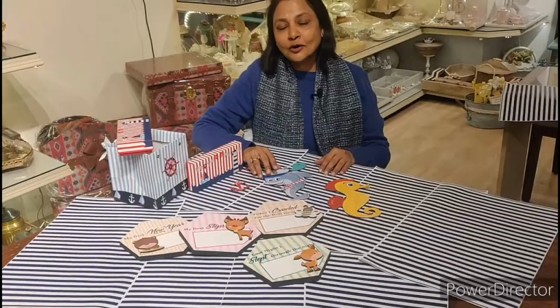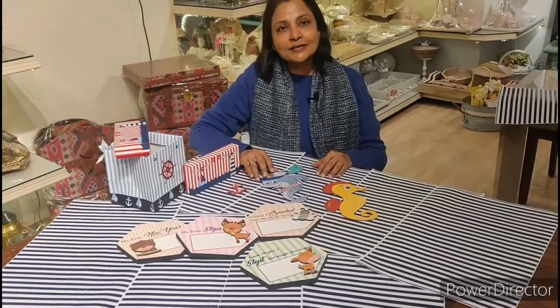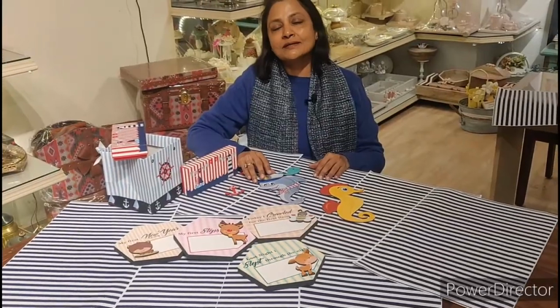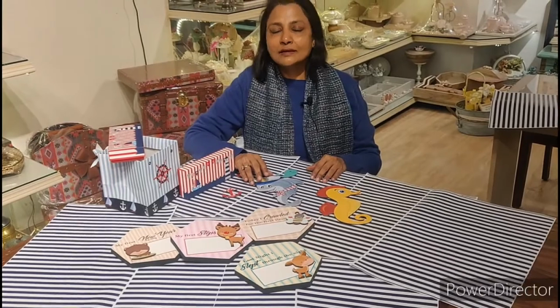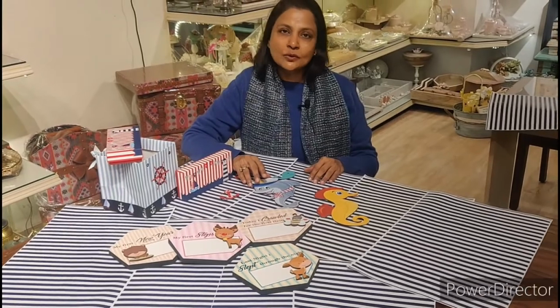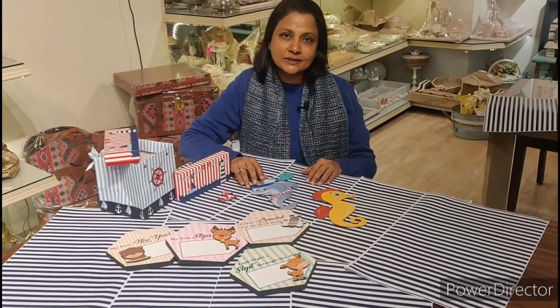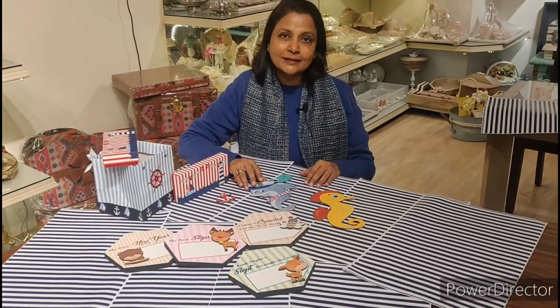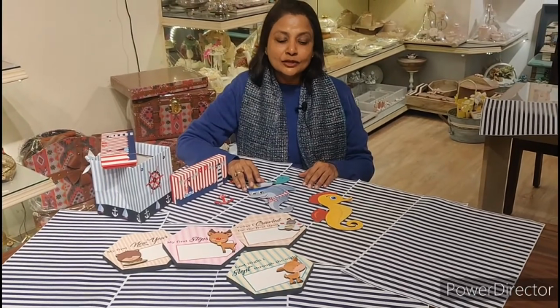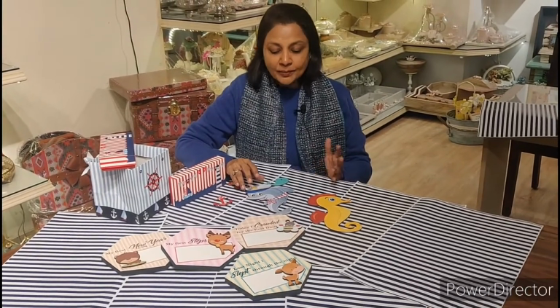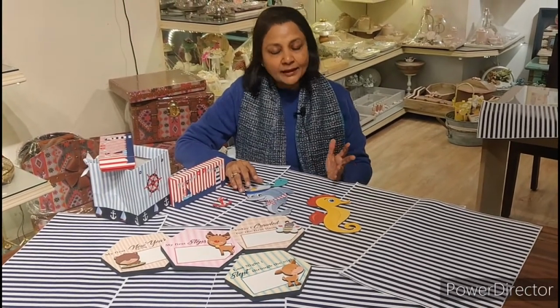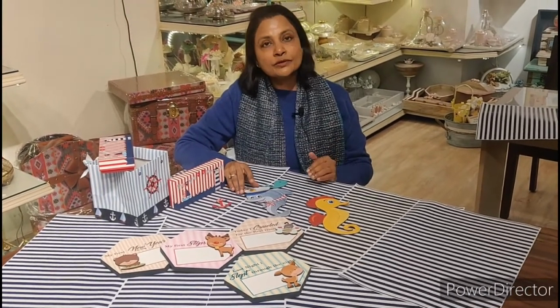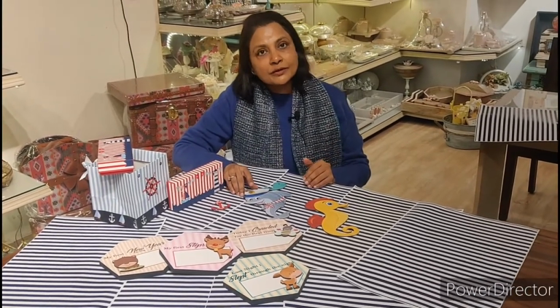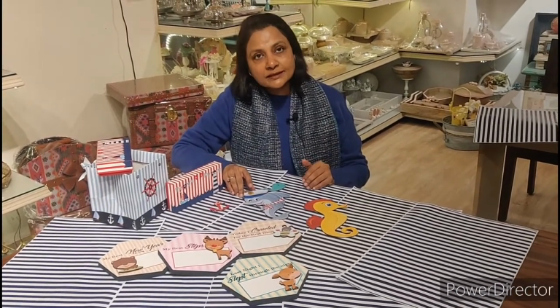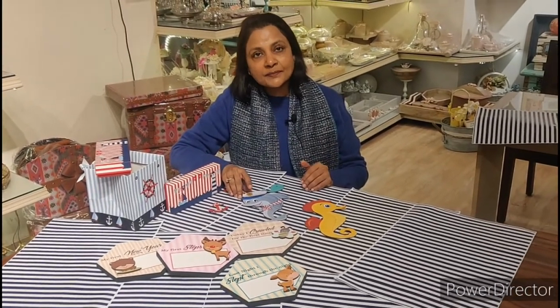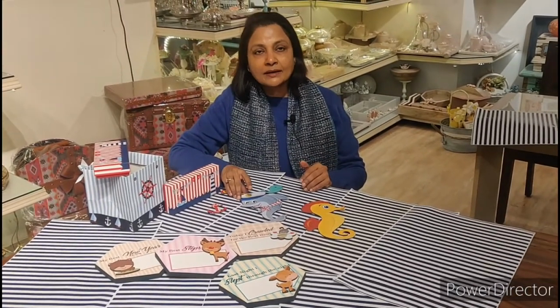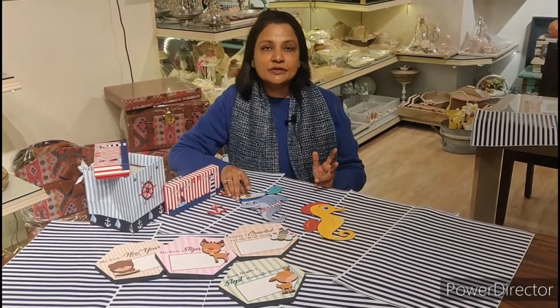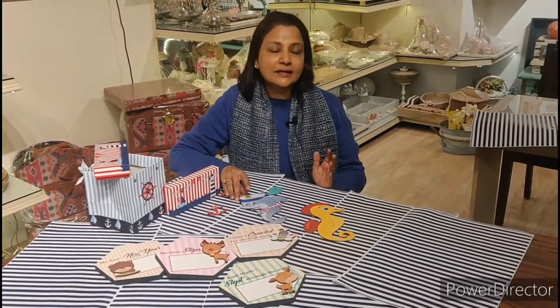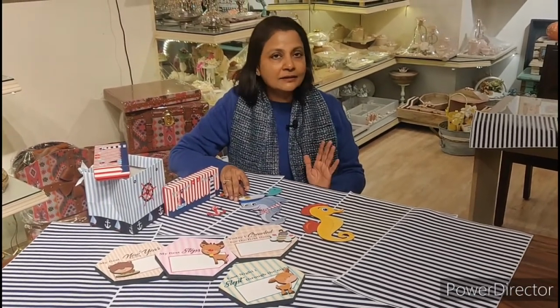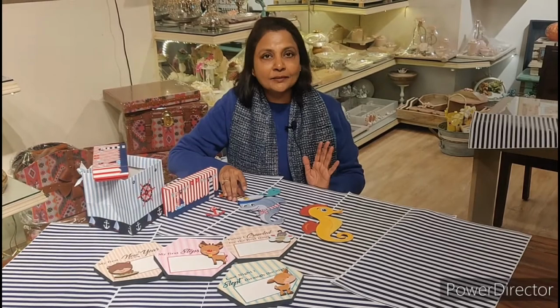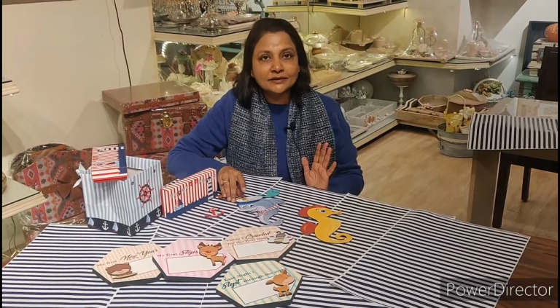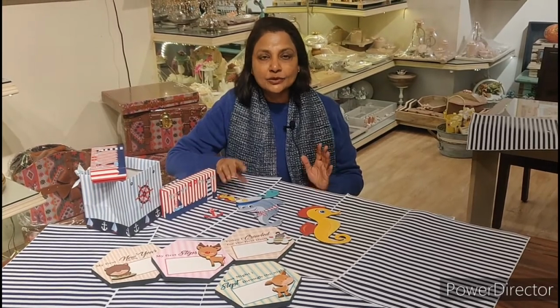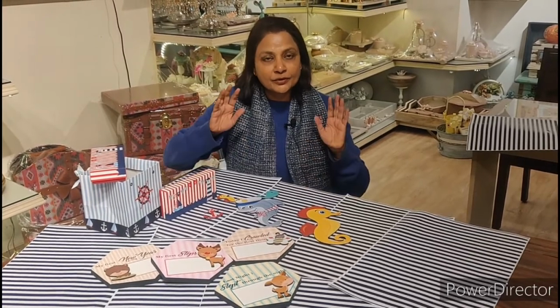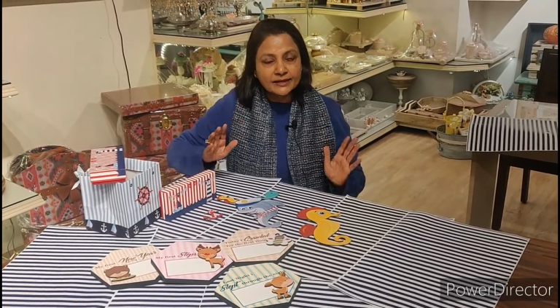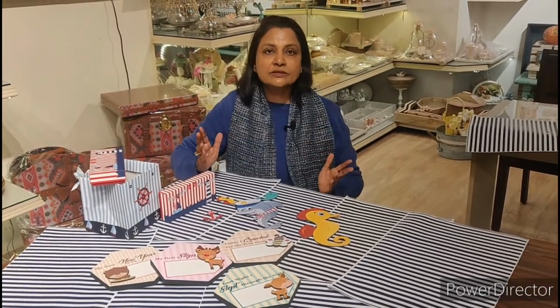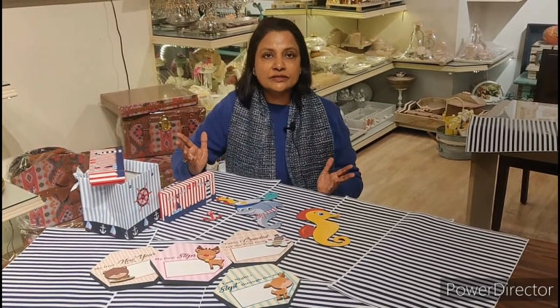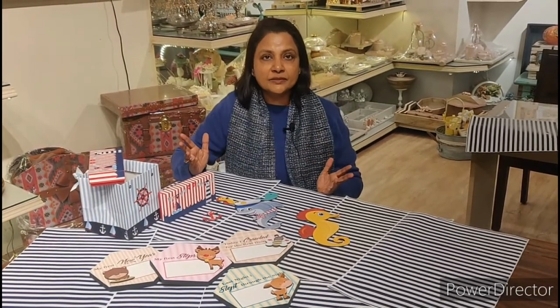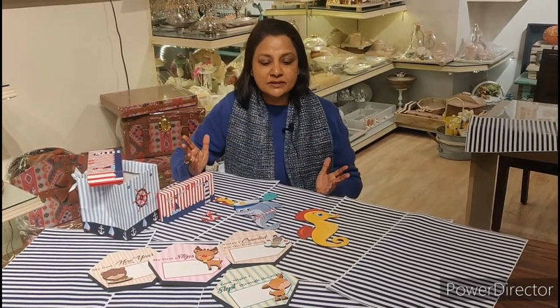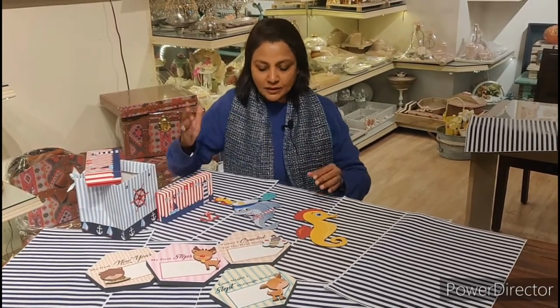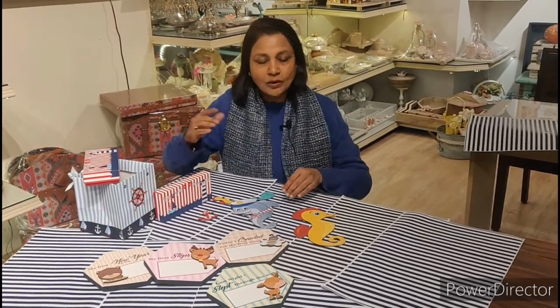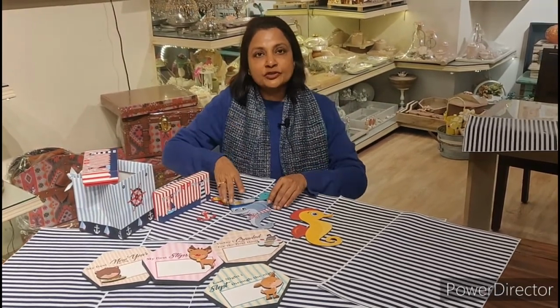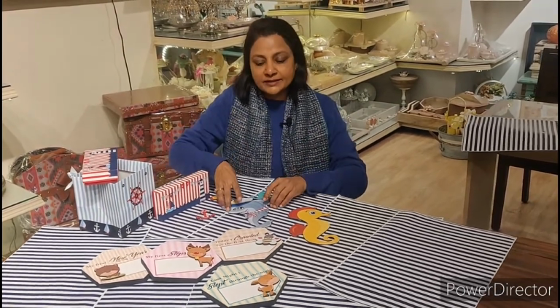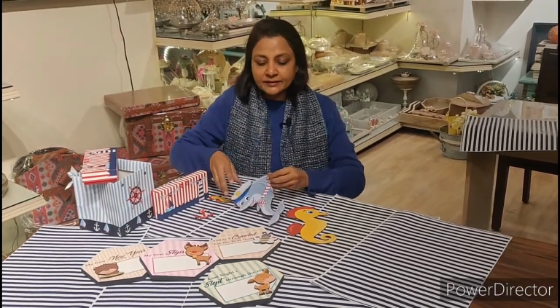Technology has made our life so easy. My client wanted an optical theme and I was getting nothing in the market. So I went to the net, searched some images, and called a digital designer.